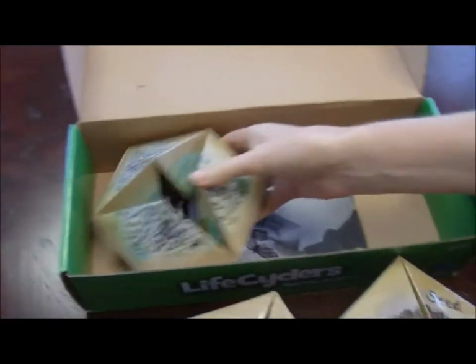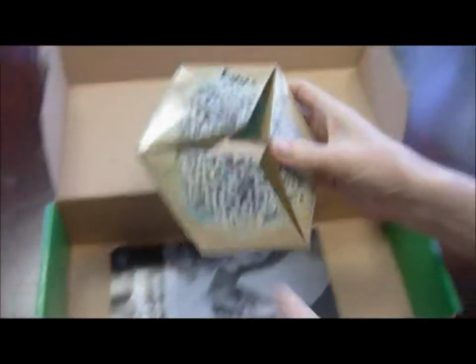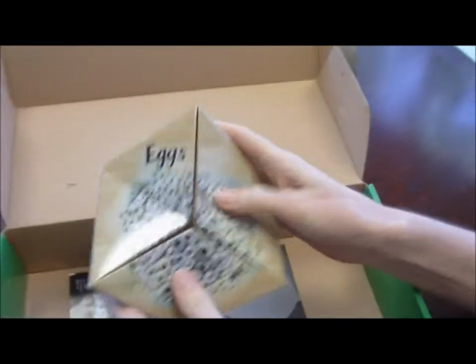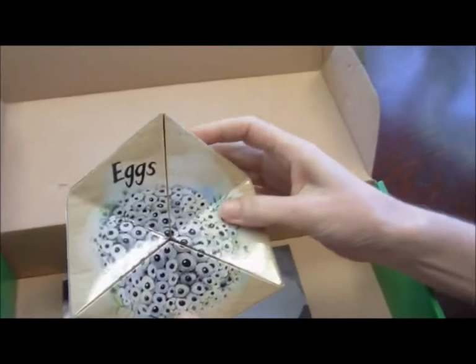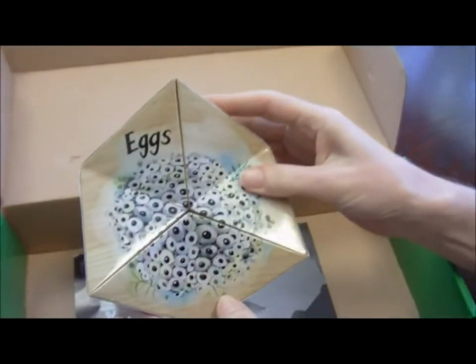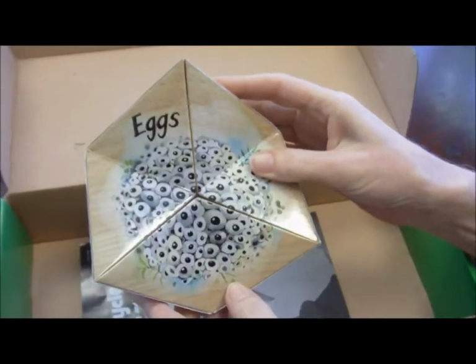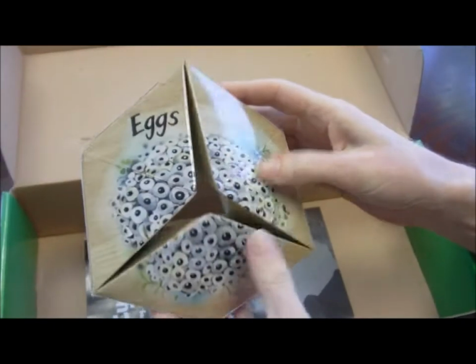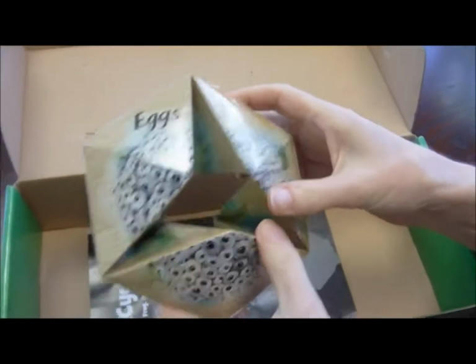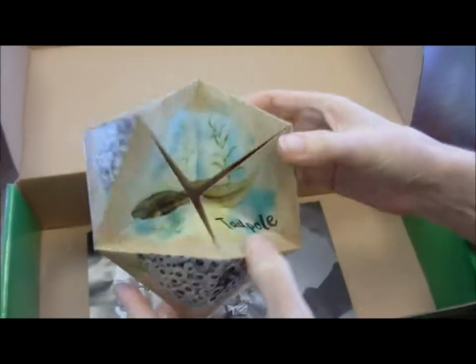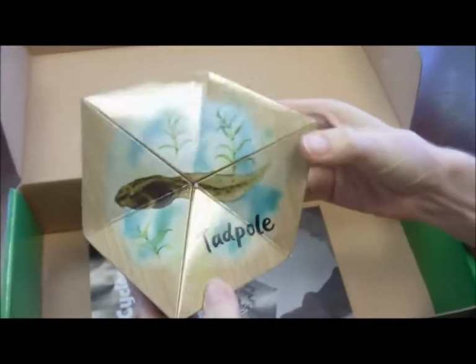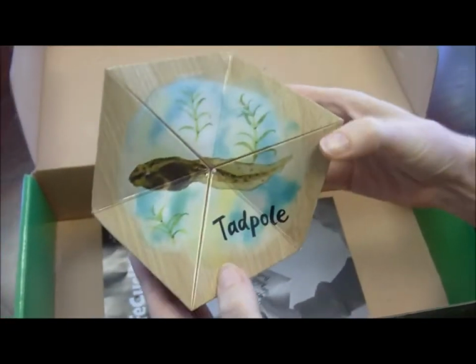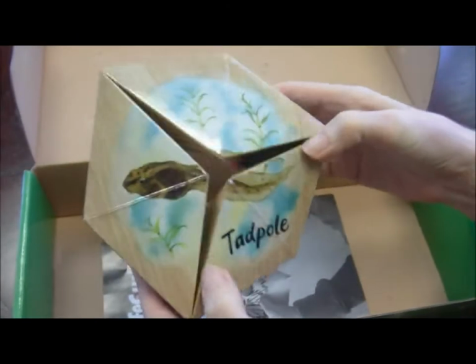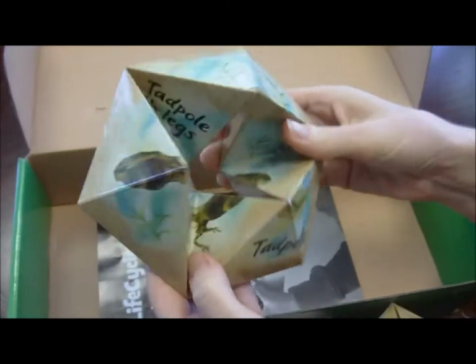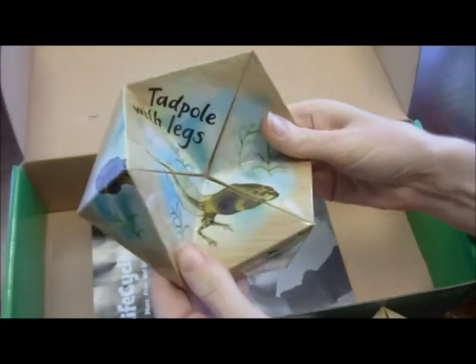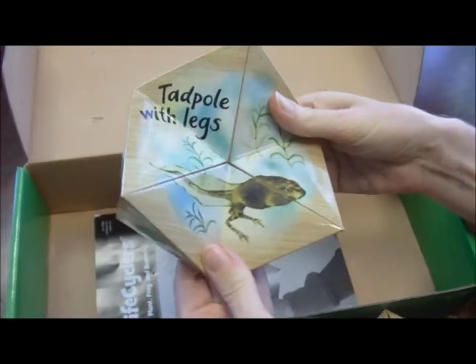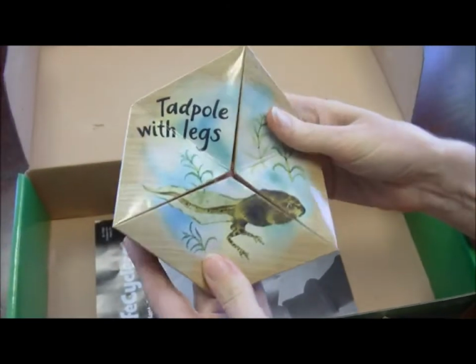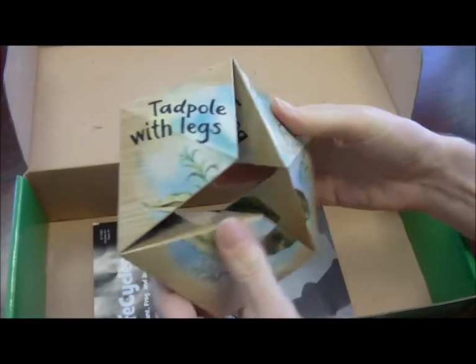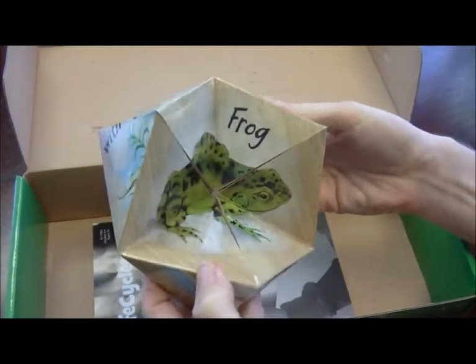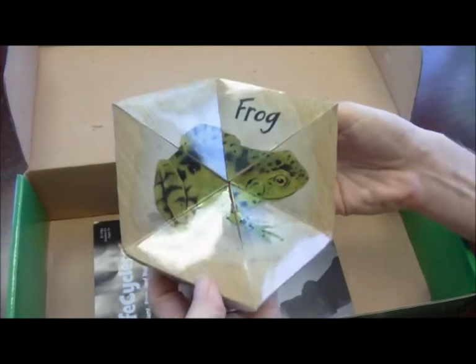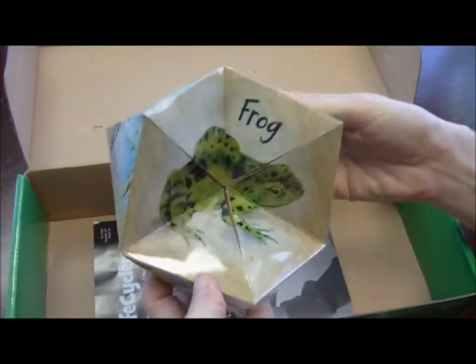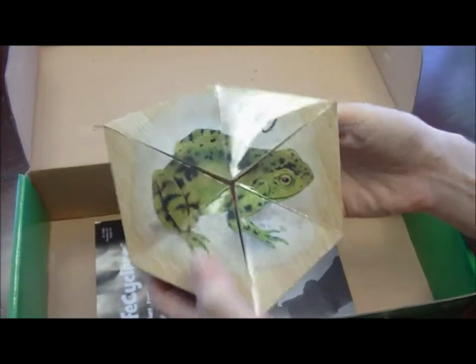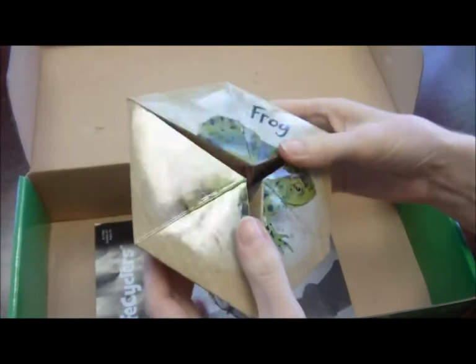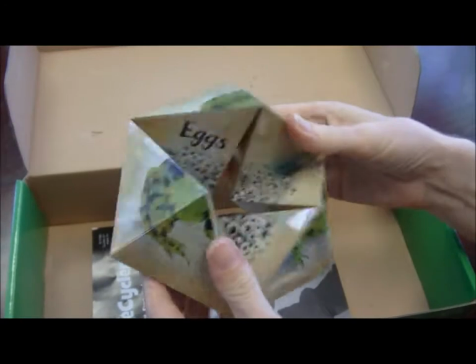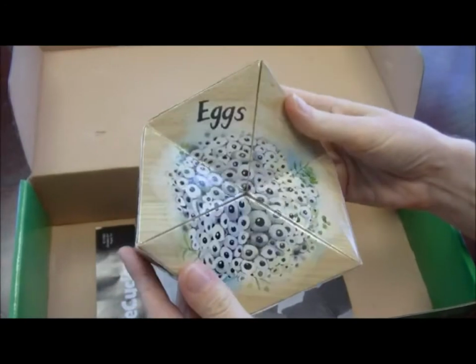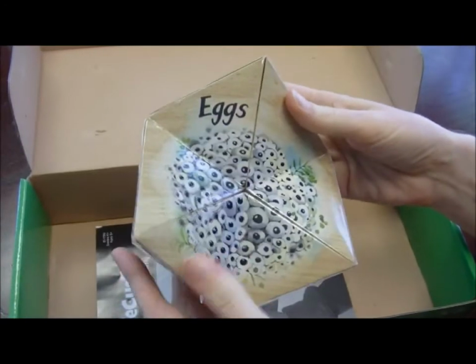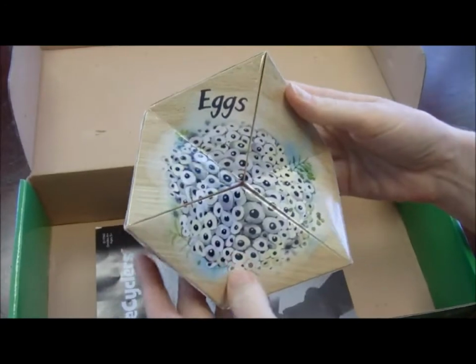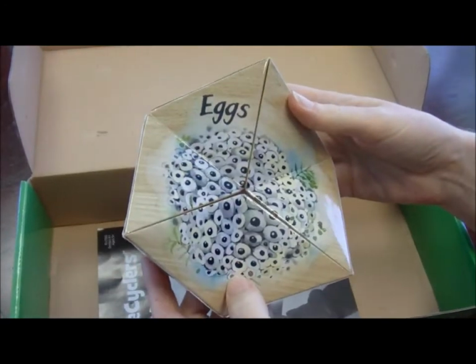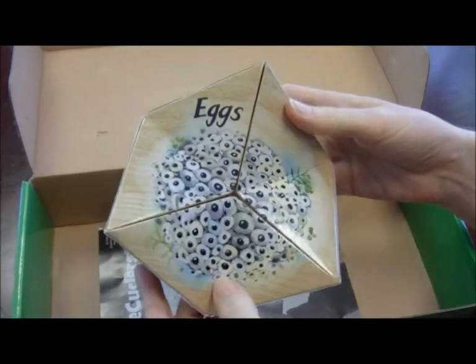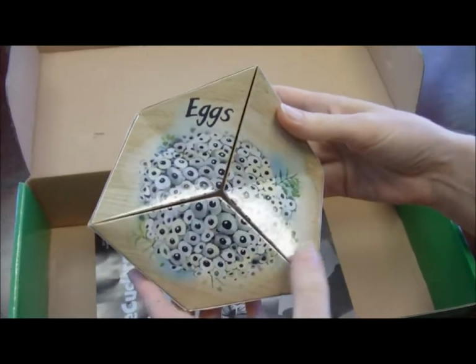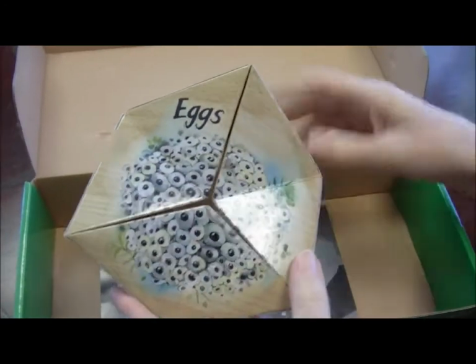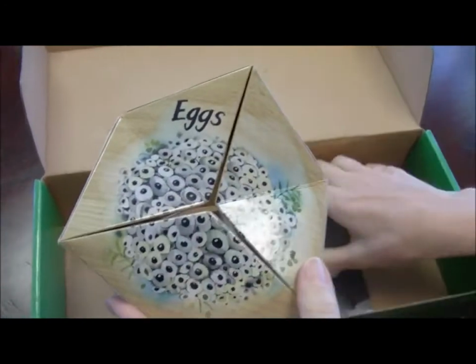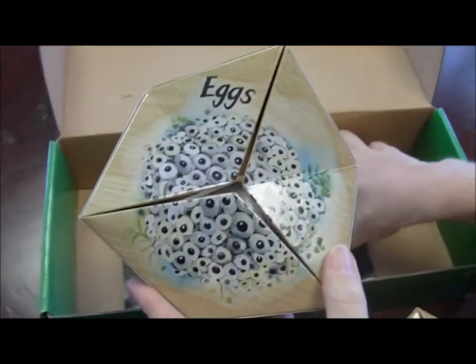And everybody's favorite — the frog. The eggs, frog eggs, the tadpole, tadpole with legs, adult frog, and cycles back again to the eggs. So each of them has four images on them that cycle round and round.